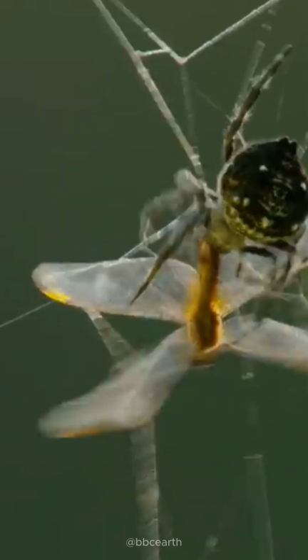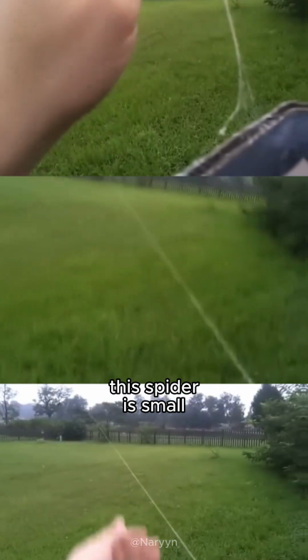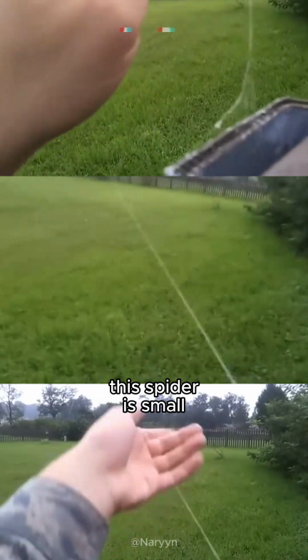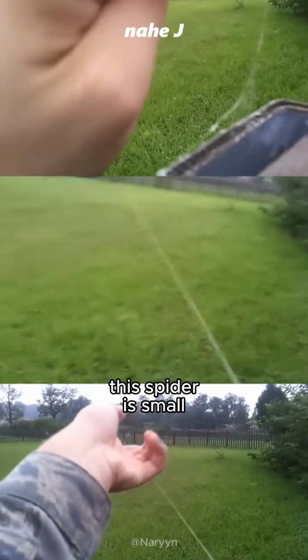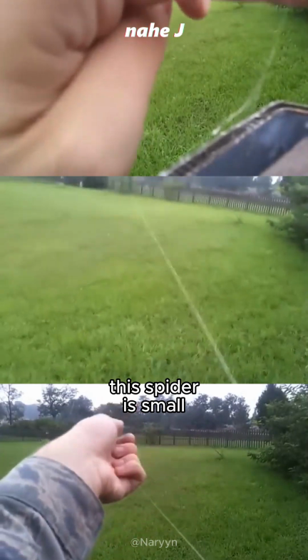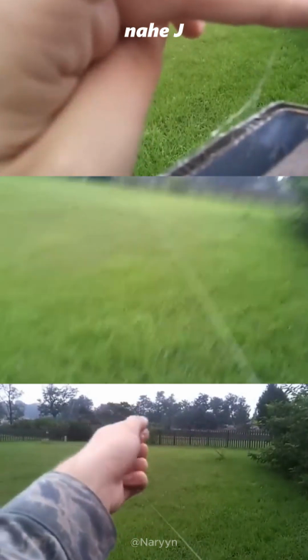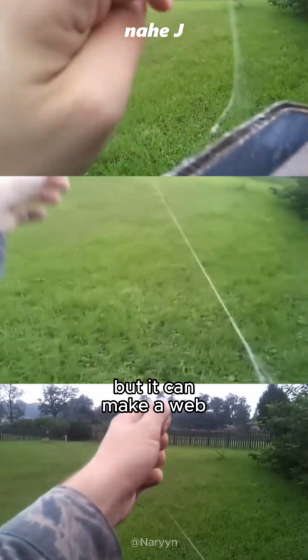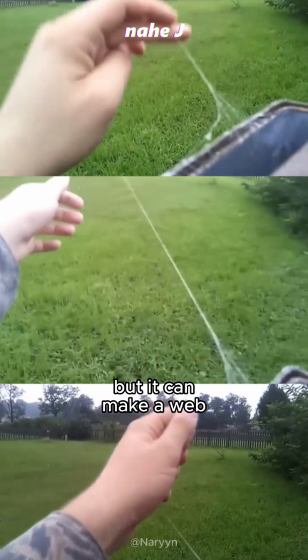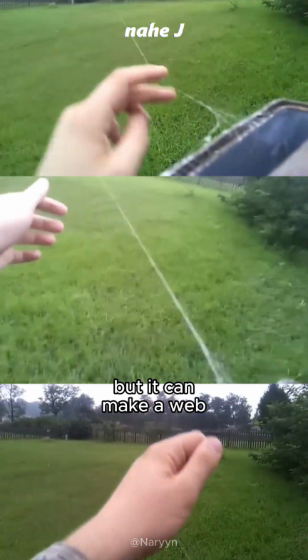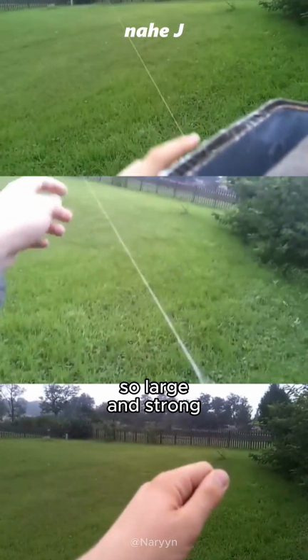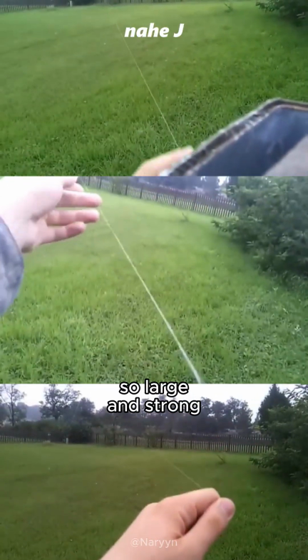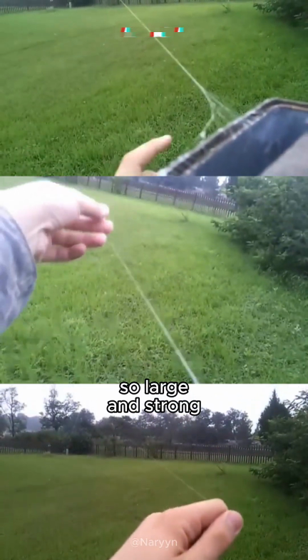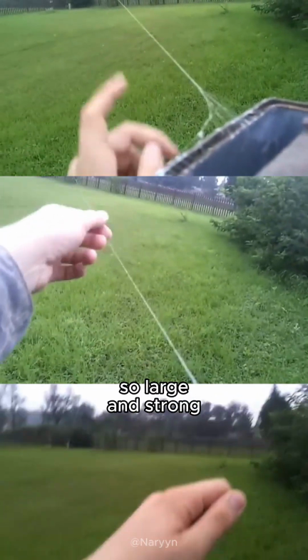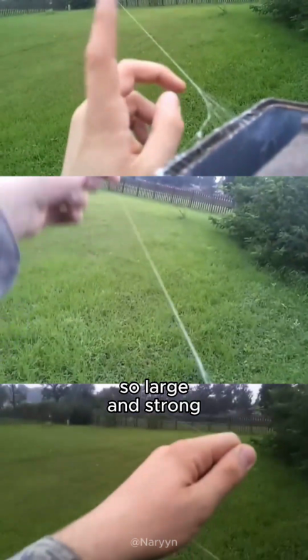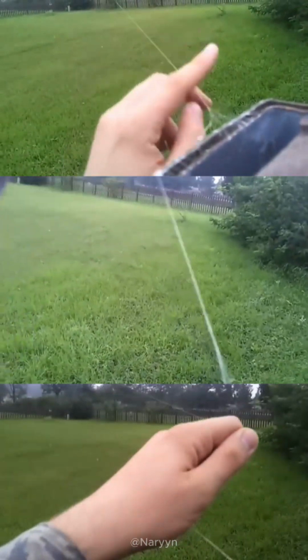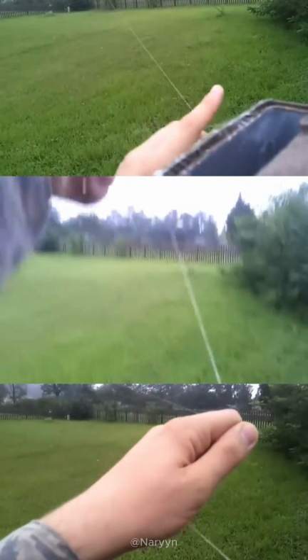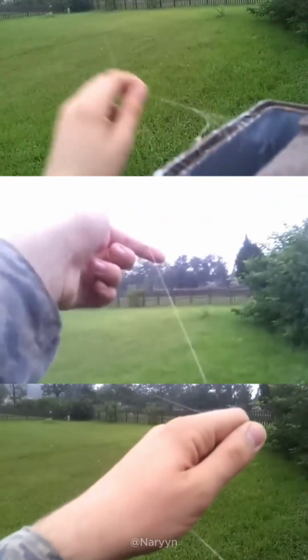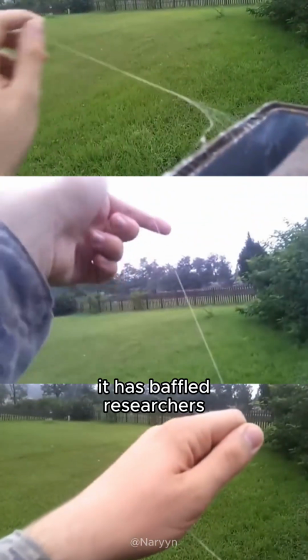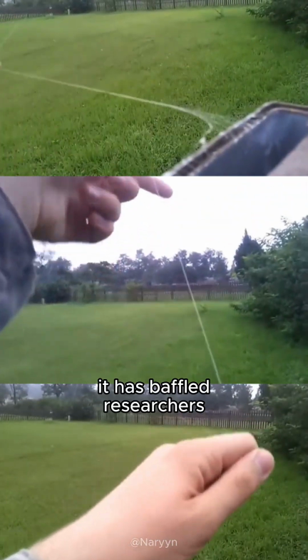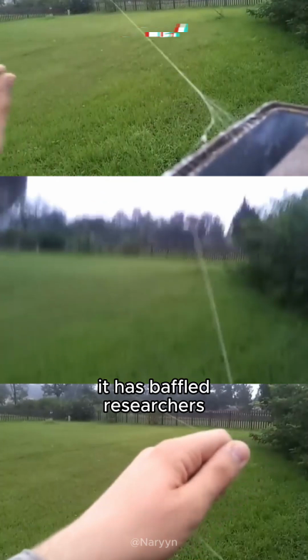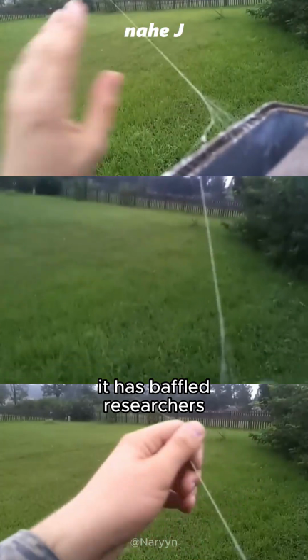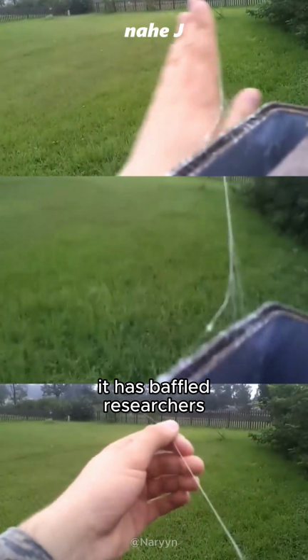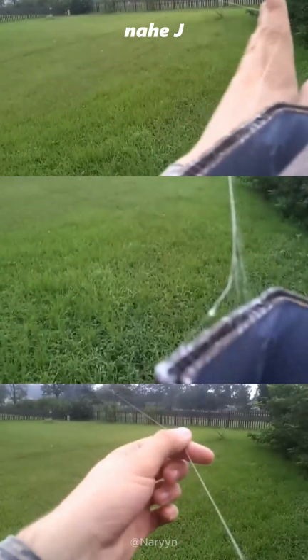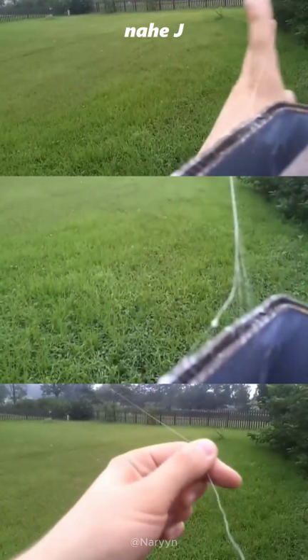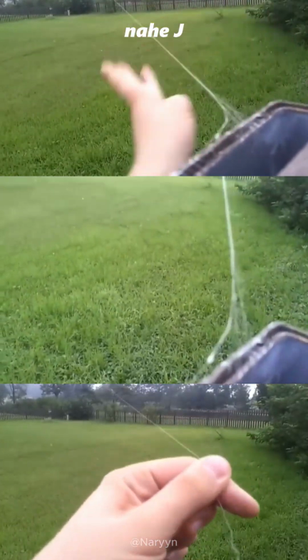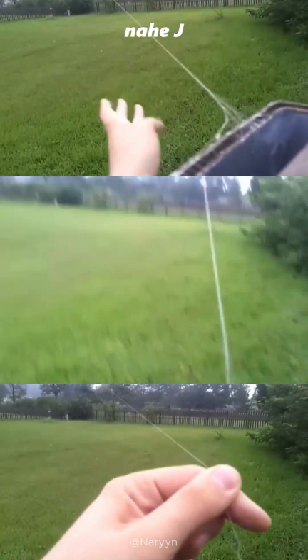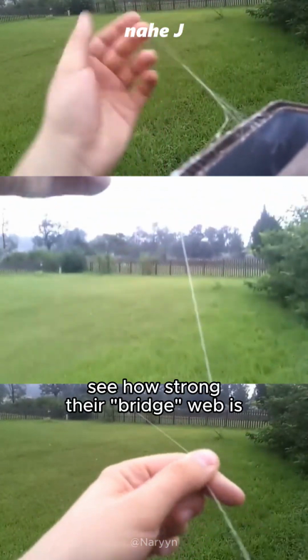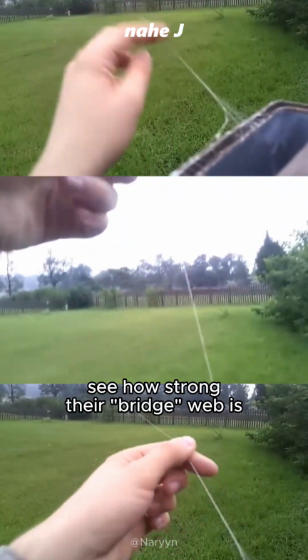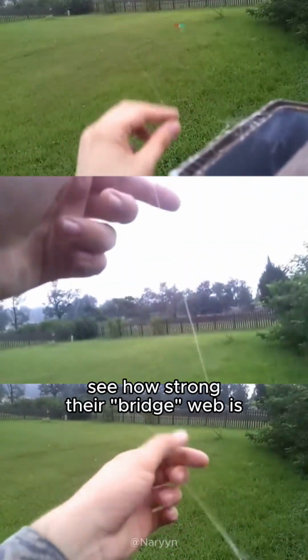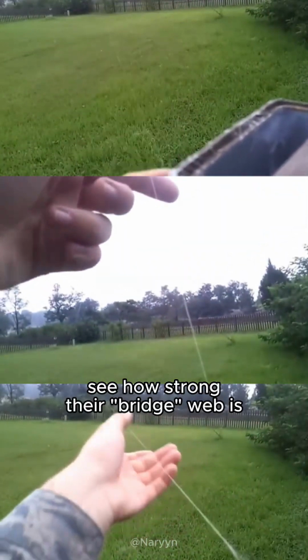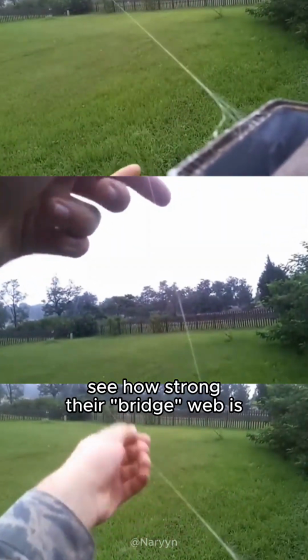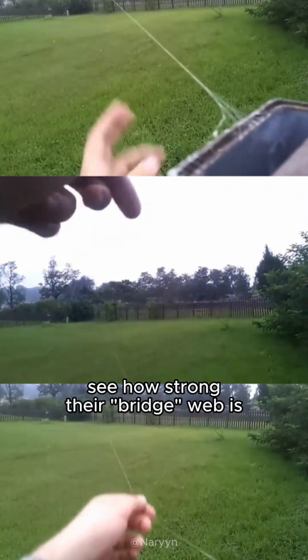This spider is small, but it can make a web so large and strong, it has baffled researchers. See how strong their bridge web is.